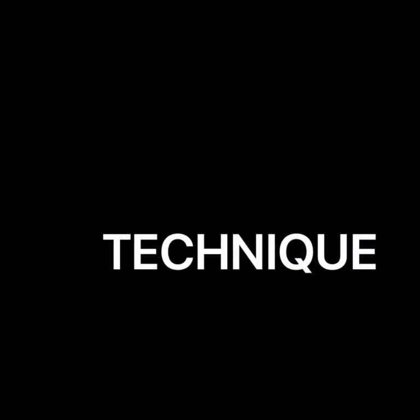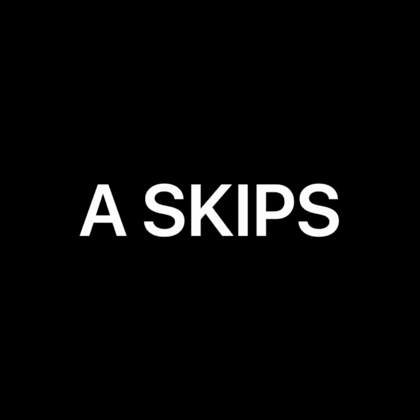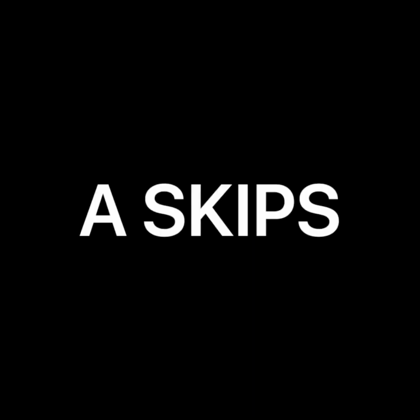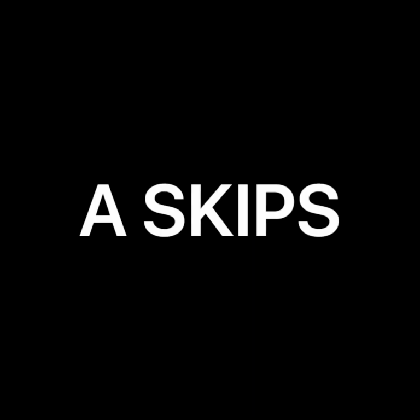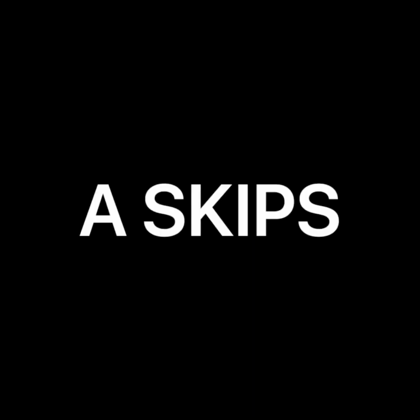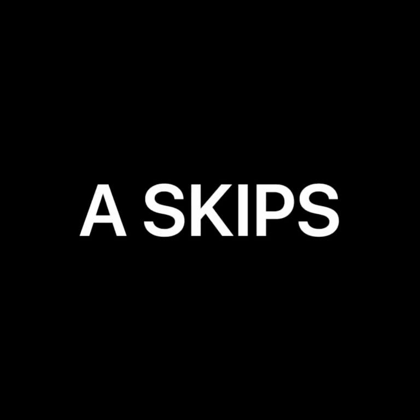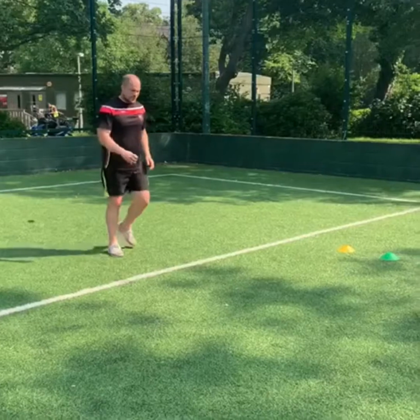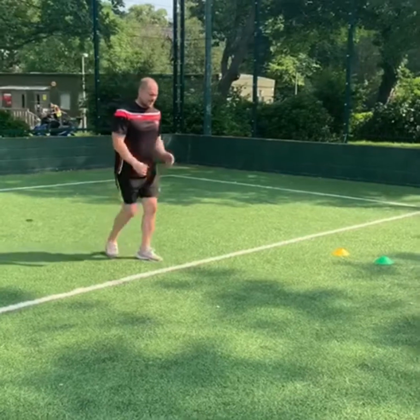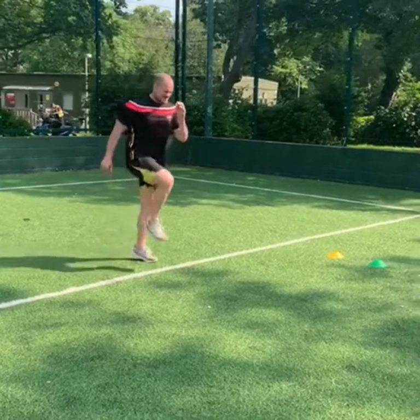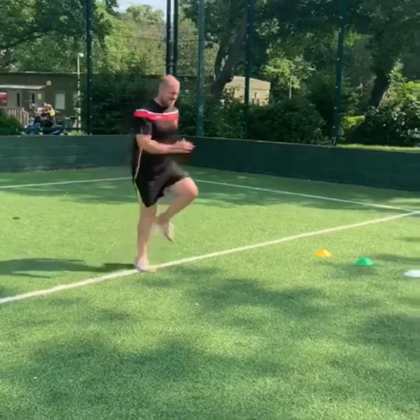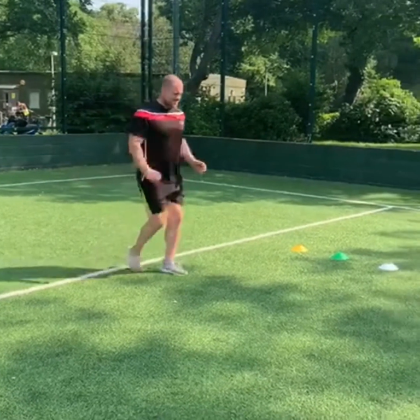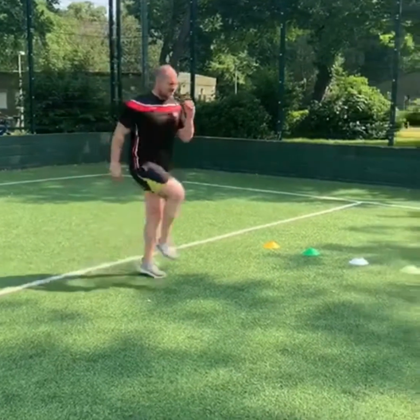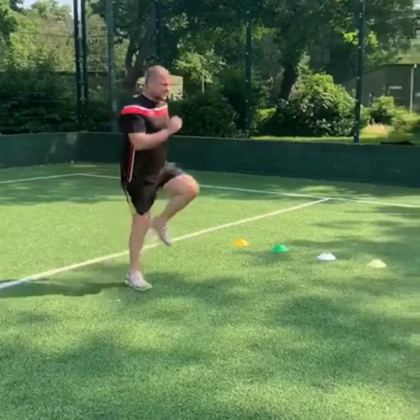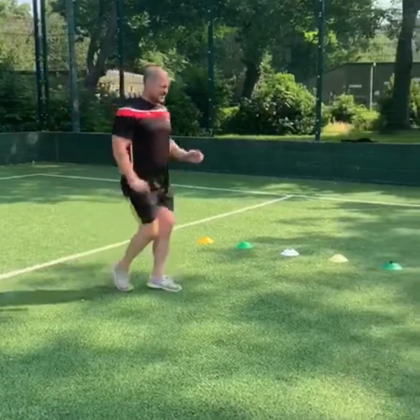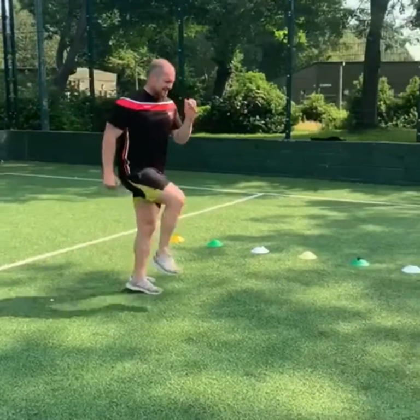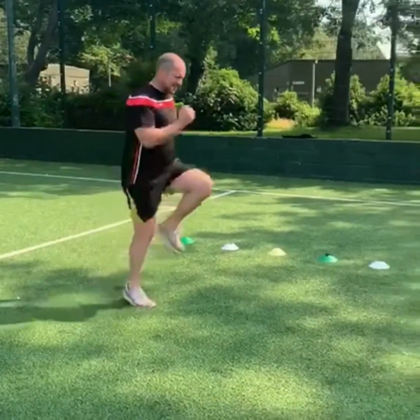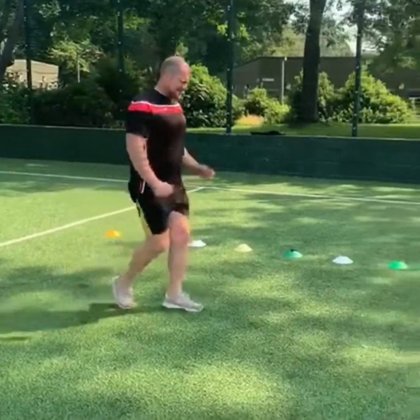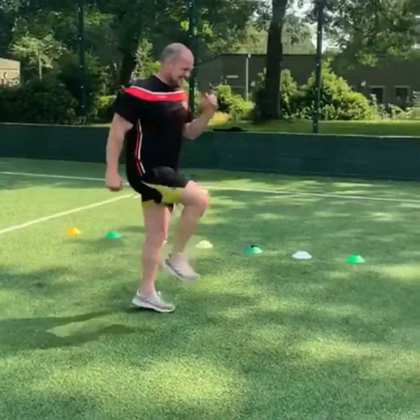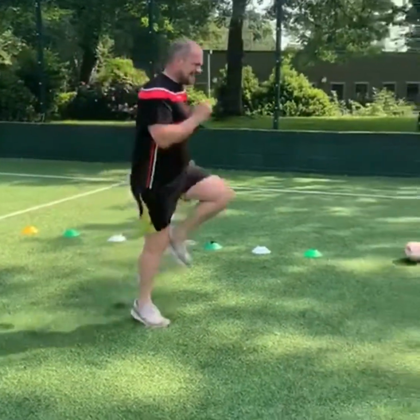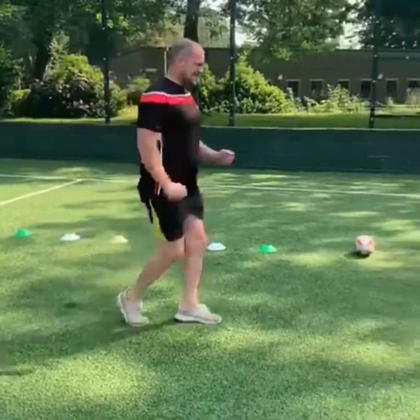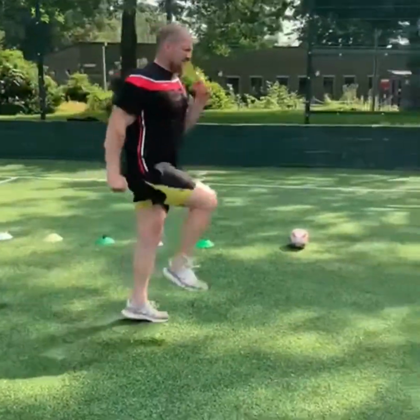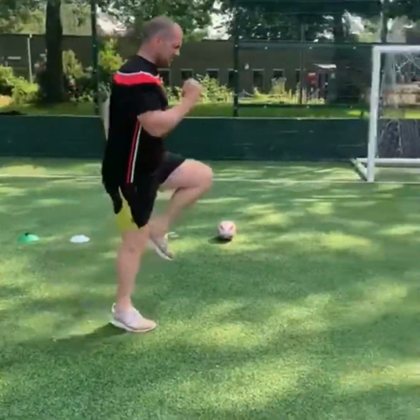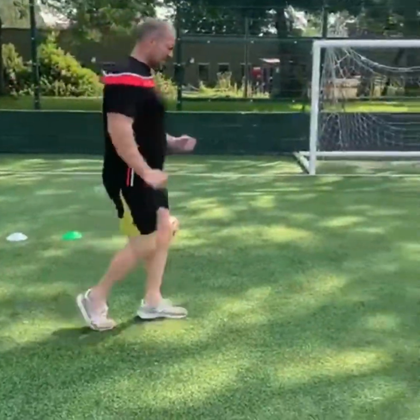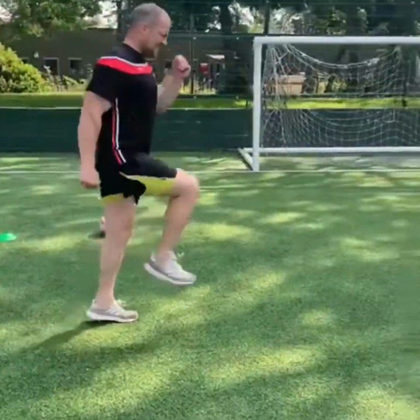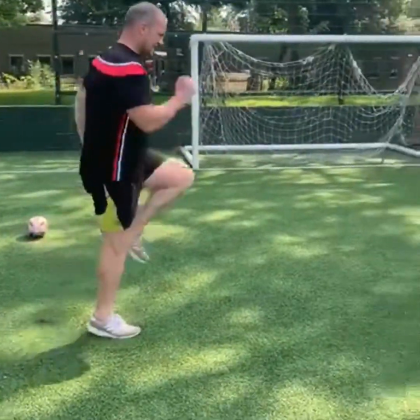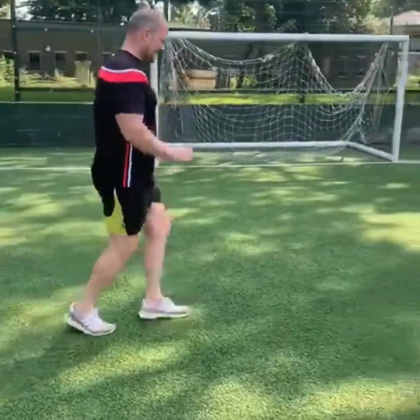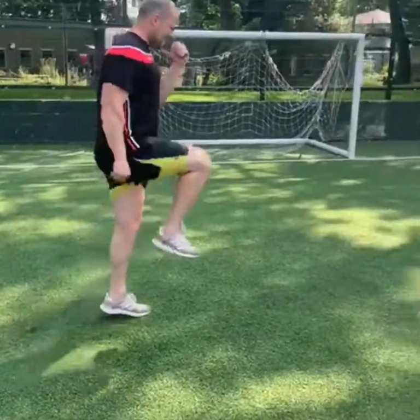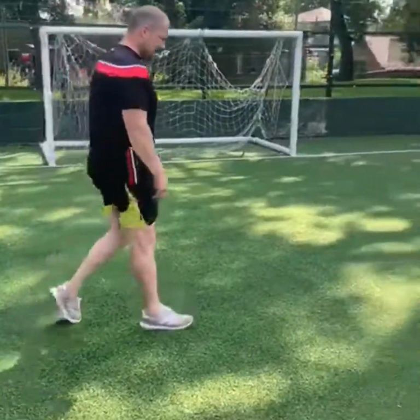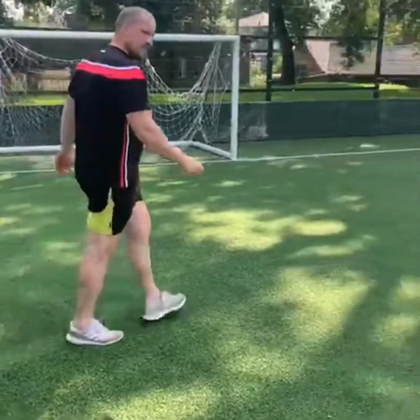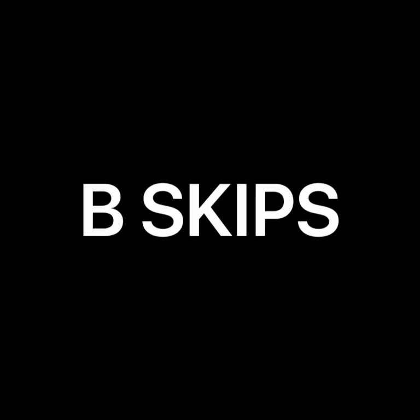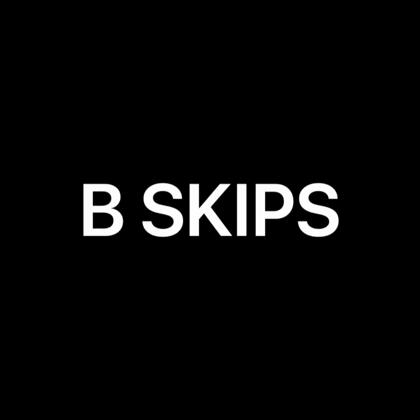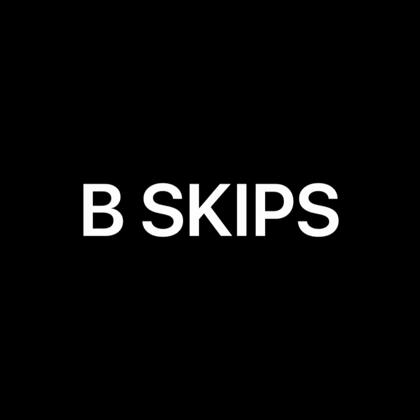First we have the technique work. We've got A skips to start with. You're skipping up and down — try and bring your knee up nice and fast, down nice and fast. Try and keep your head up and chest up the whole time.